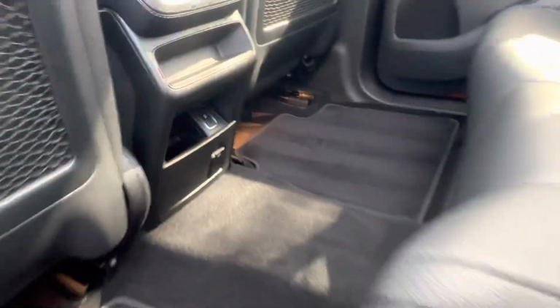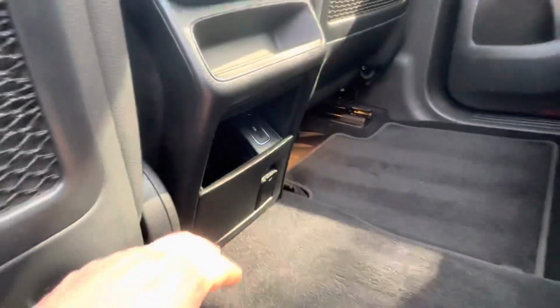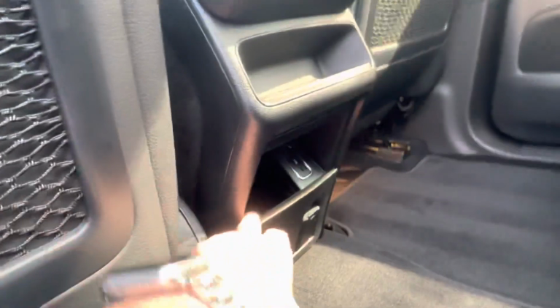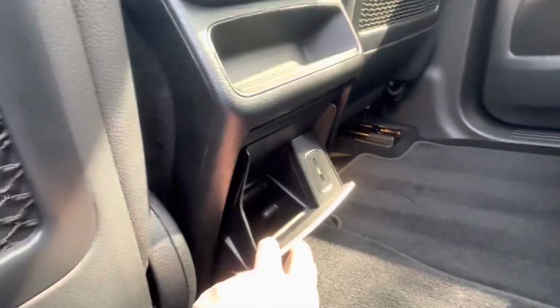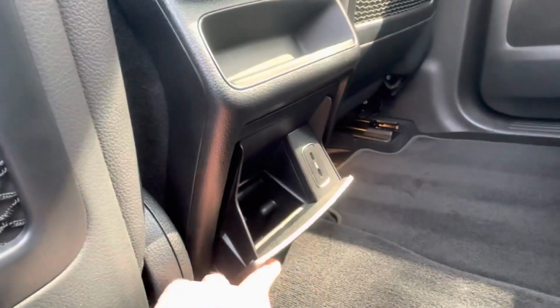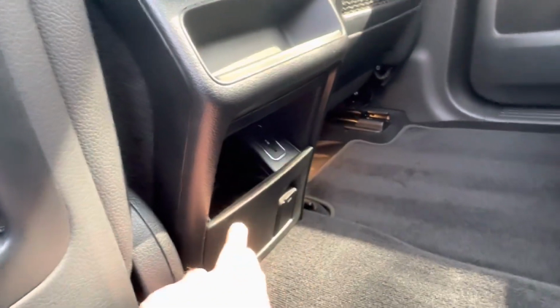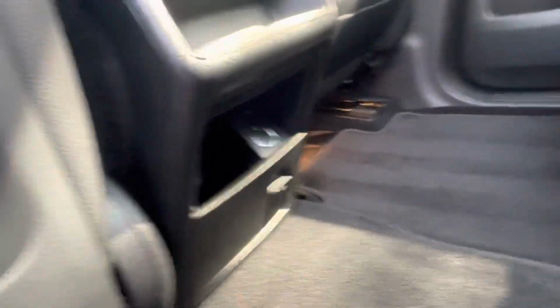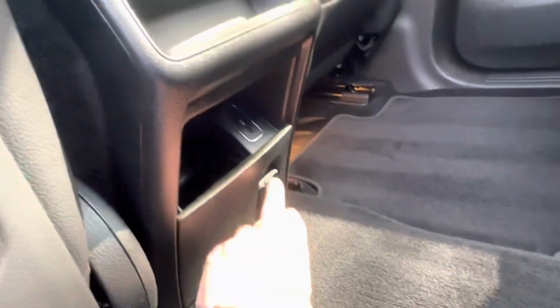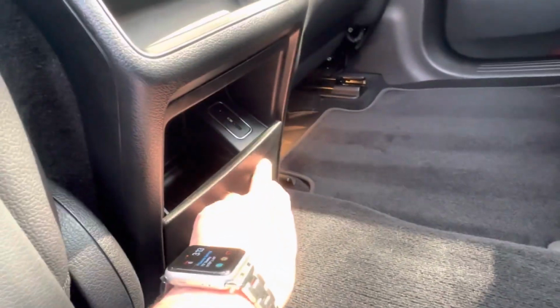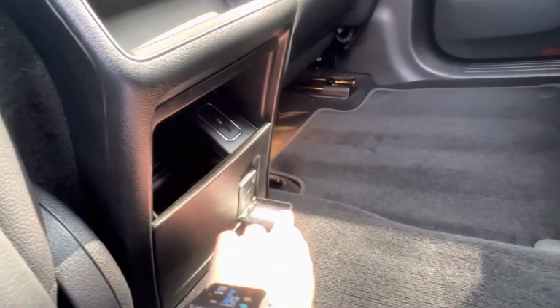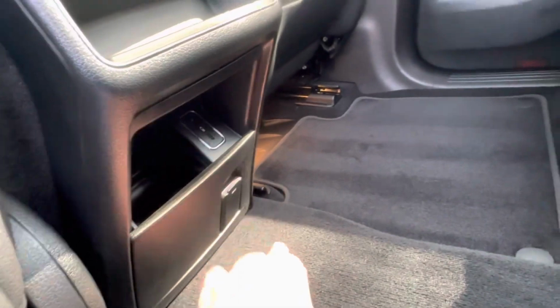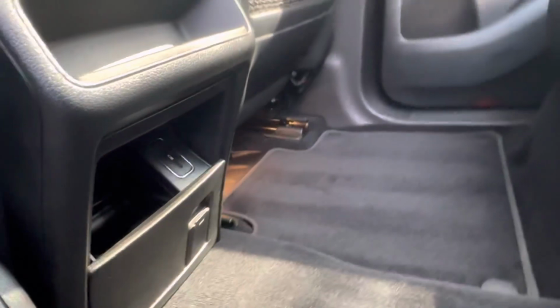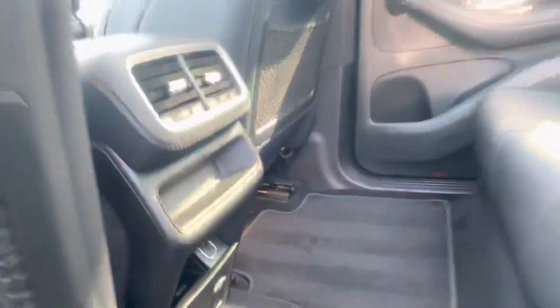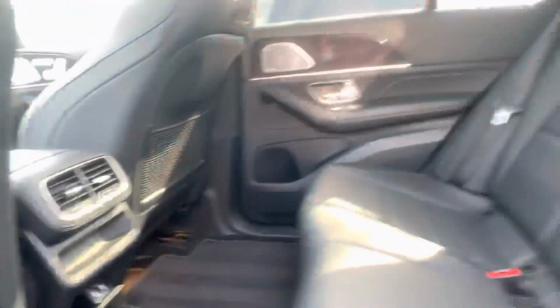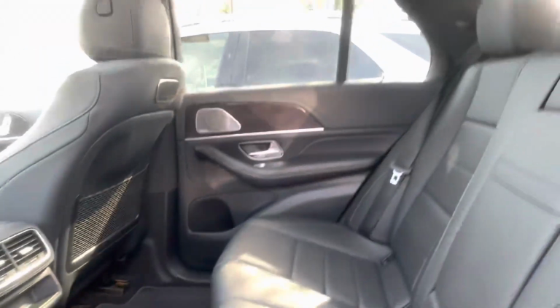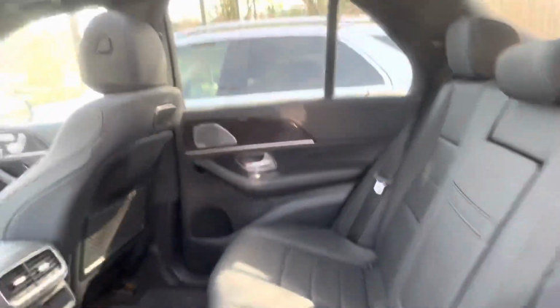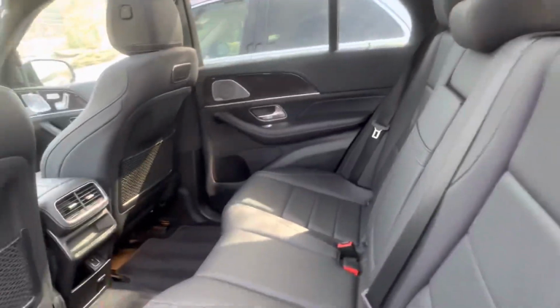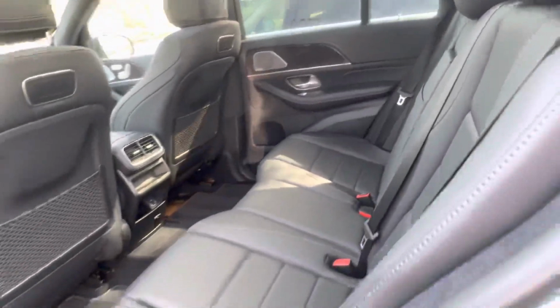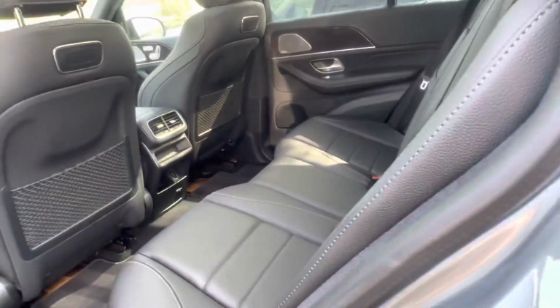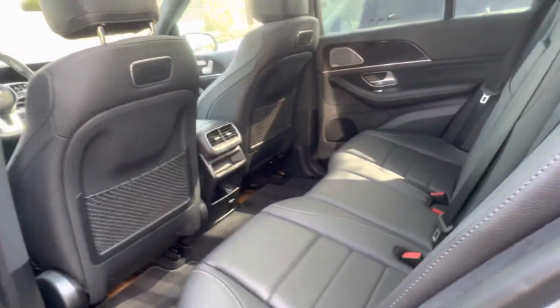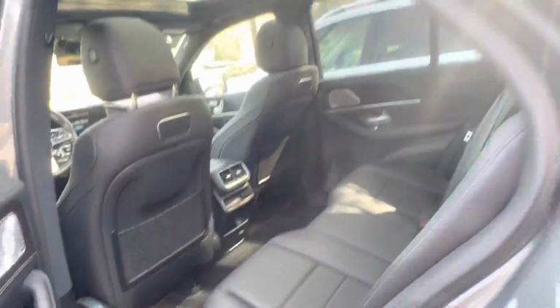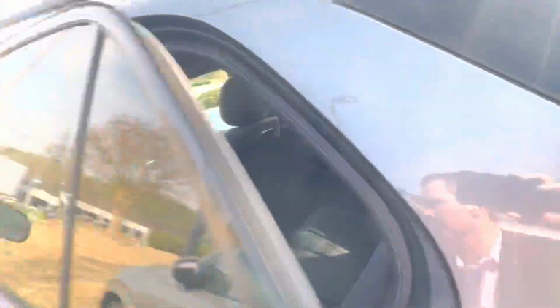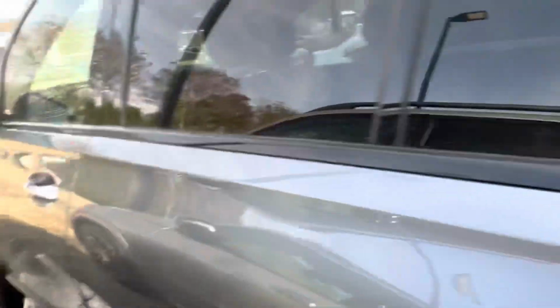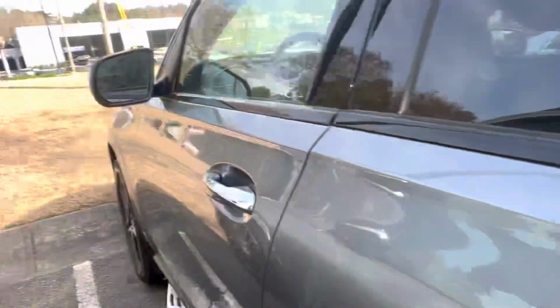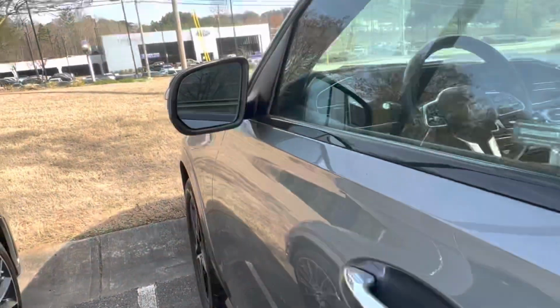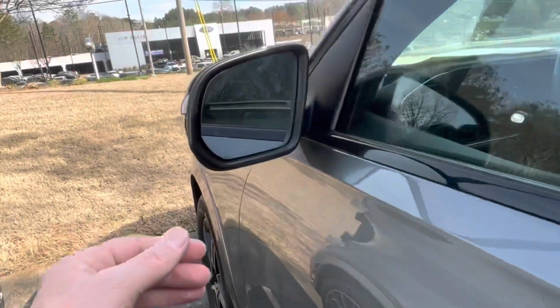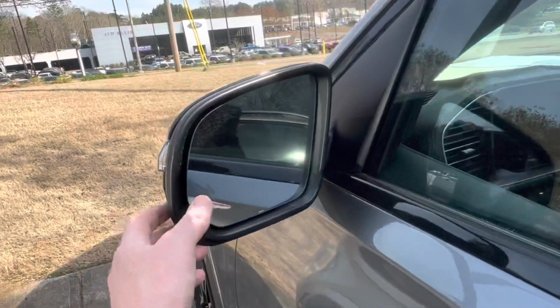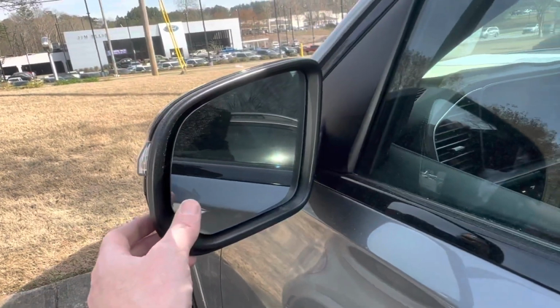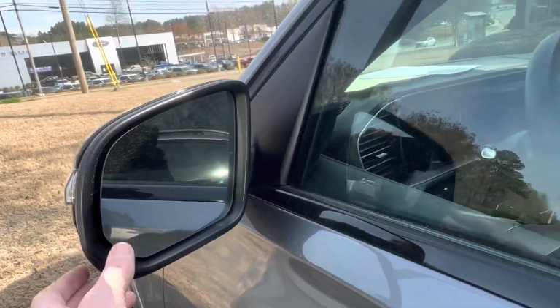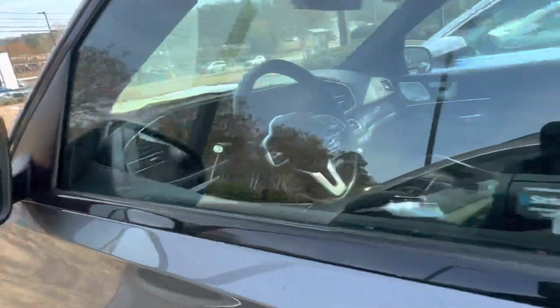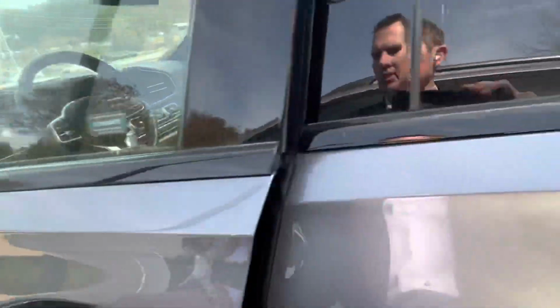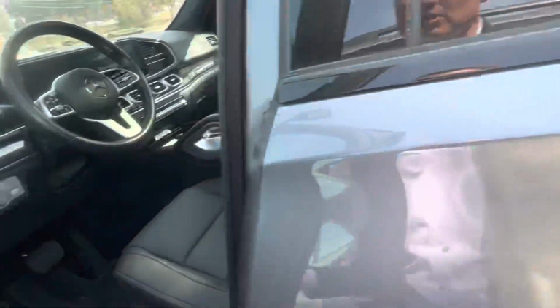You have two USB chargers here and a 115-volt outlet right here, so it's like a house outlet. The seats do fold down if you need additional storage. You also have a blind spot monitor system there on the side mirror.